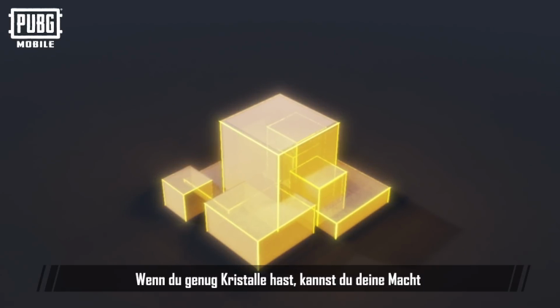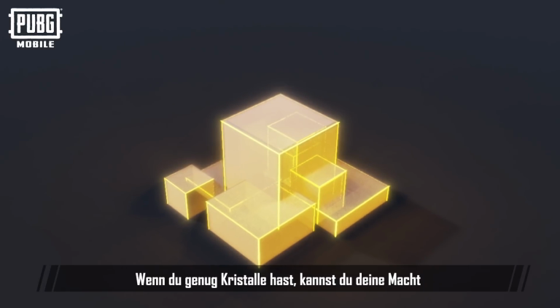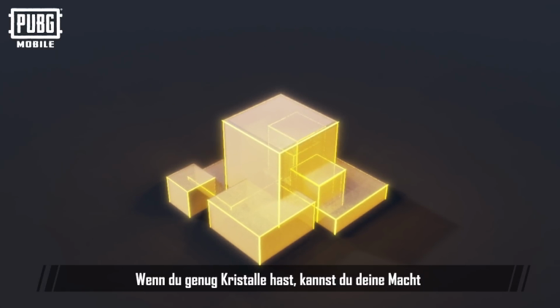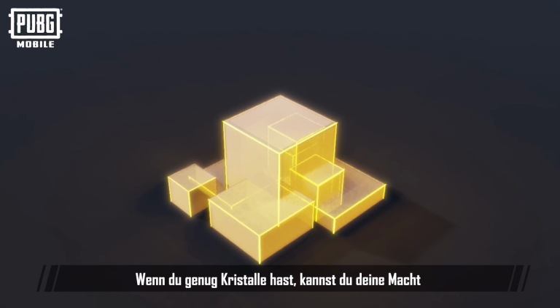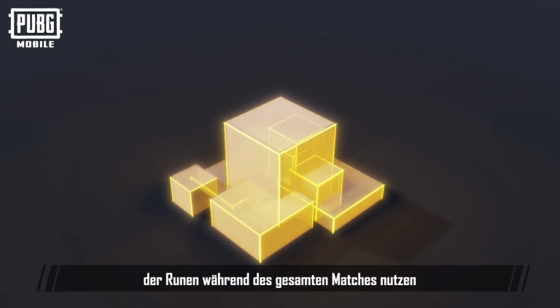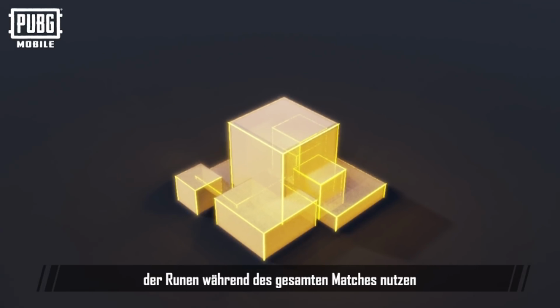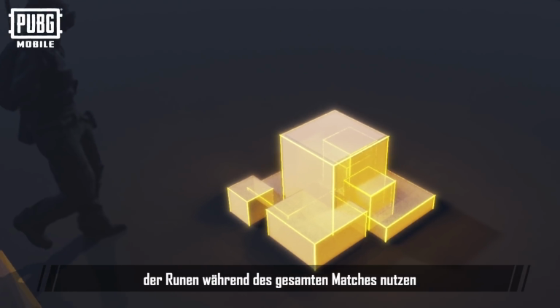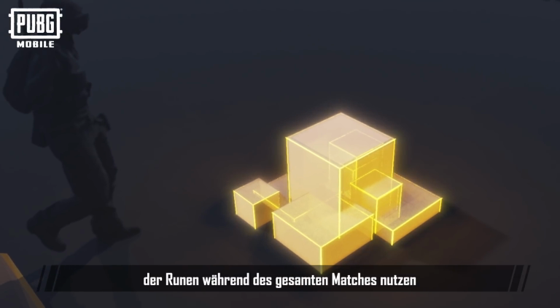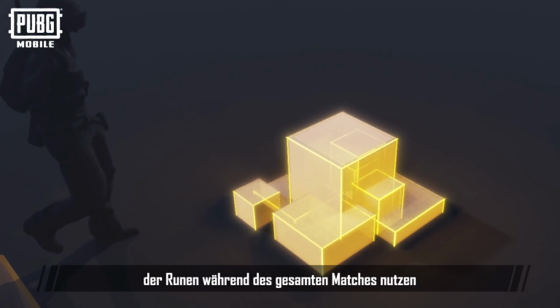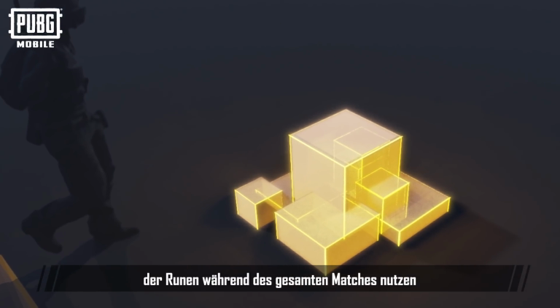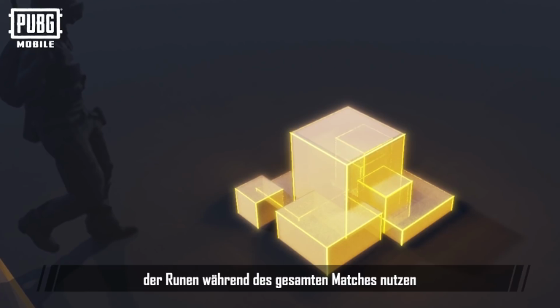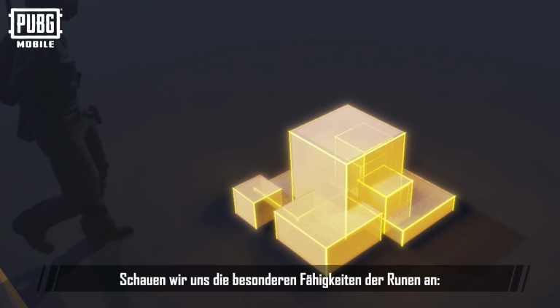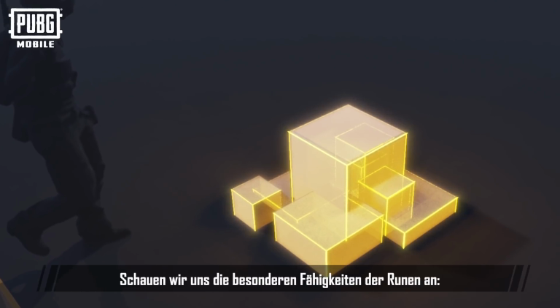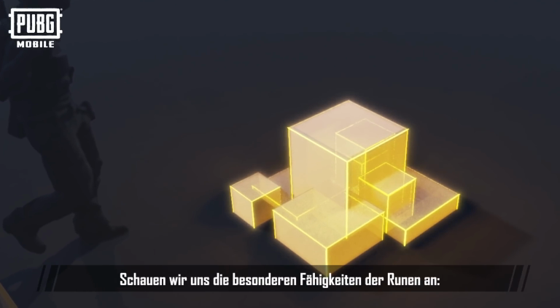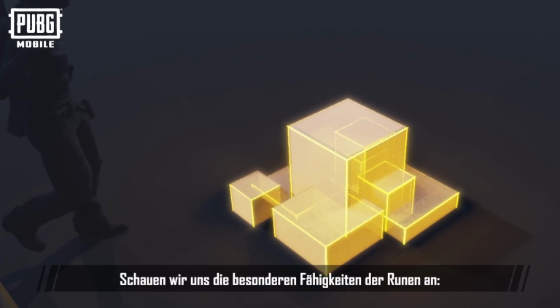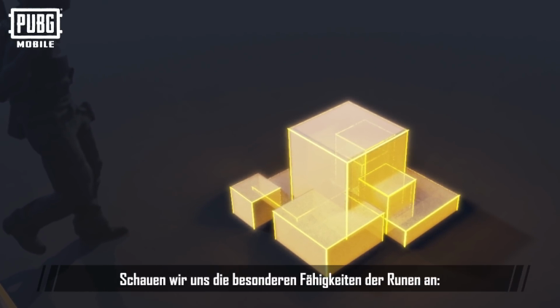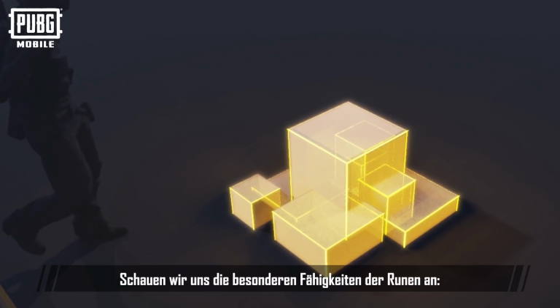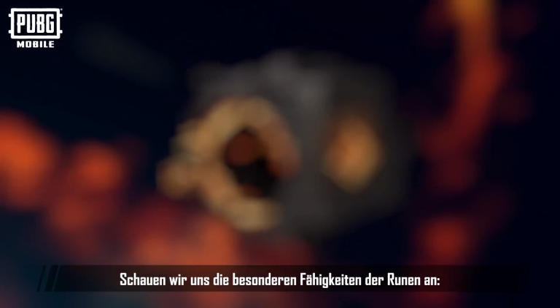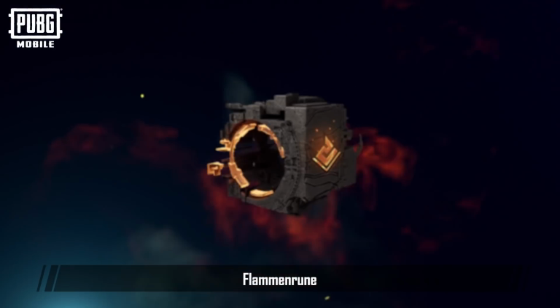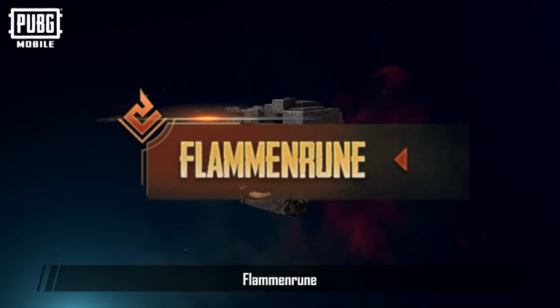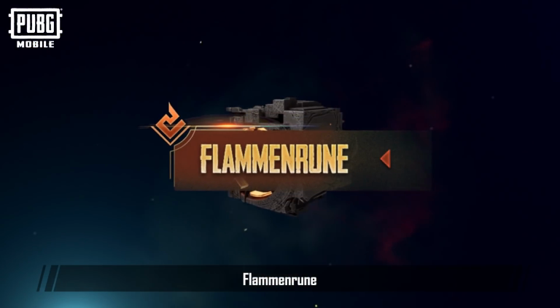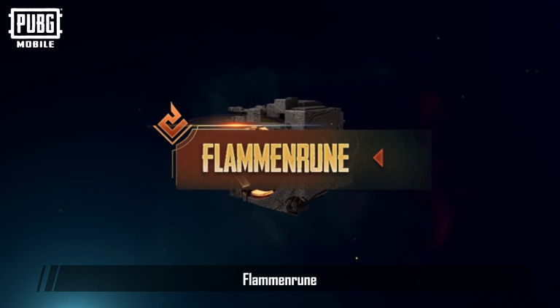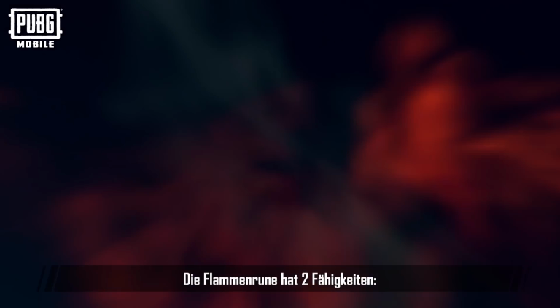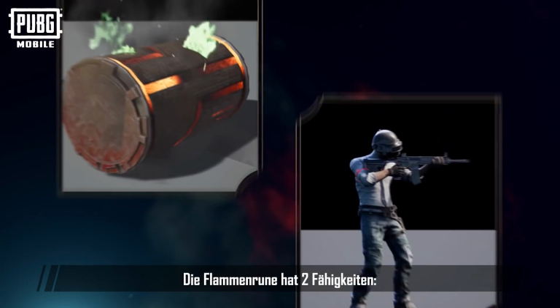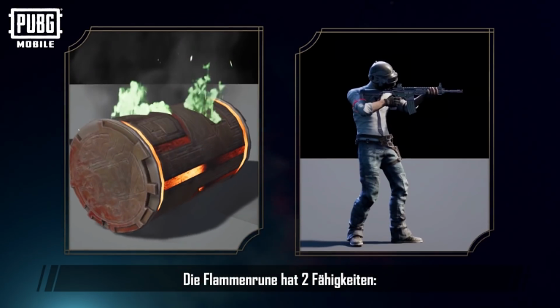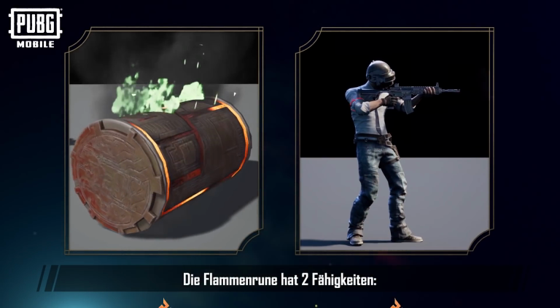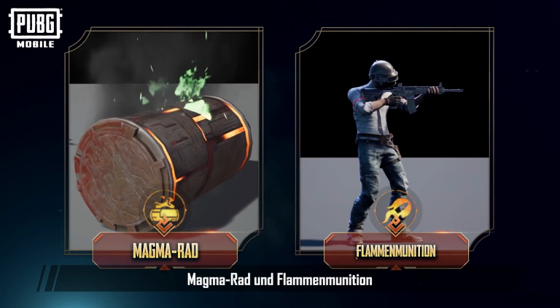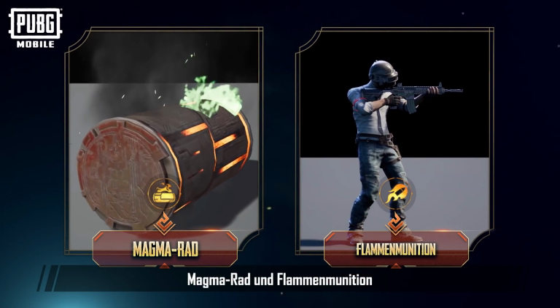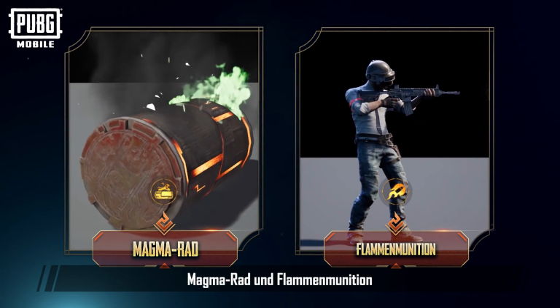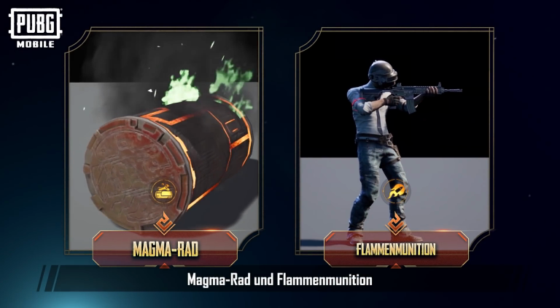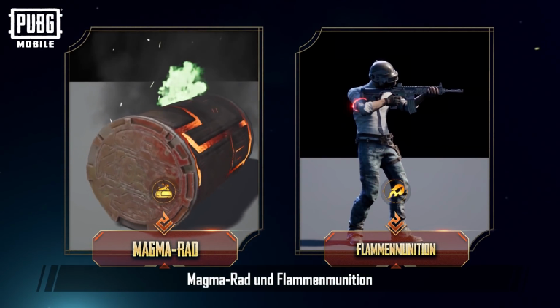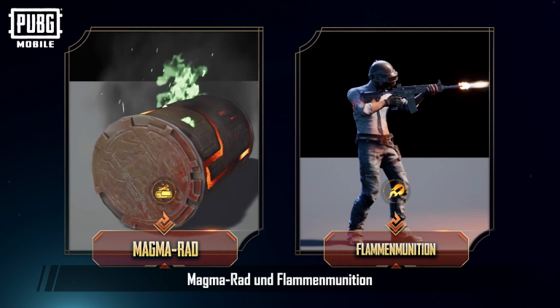Having enough crystals will ensure that you can keep using your runic powers throughout the match. Let's introduce the special abilities of the runes. The Flame Rune has two abilities: Magma Wheel and Scorching Ammo.